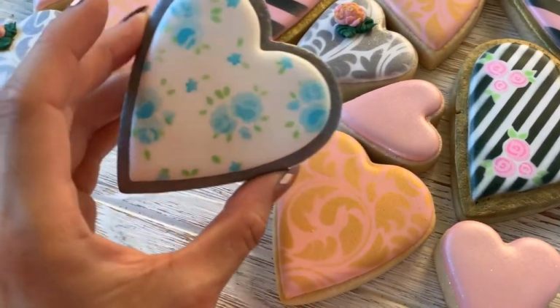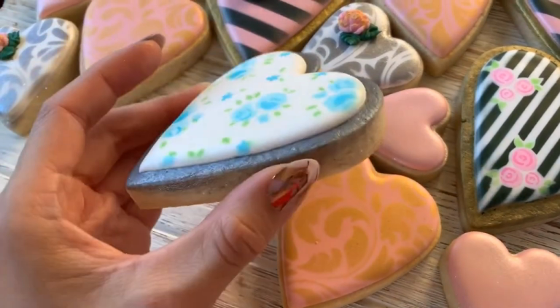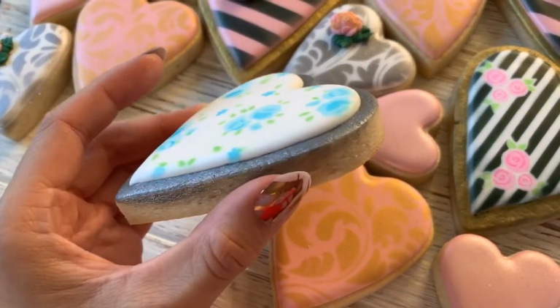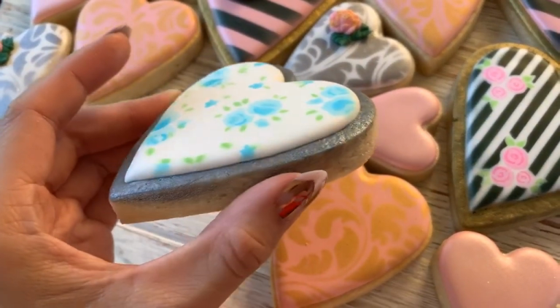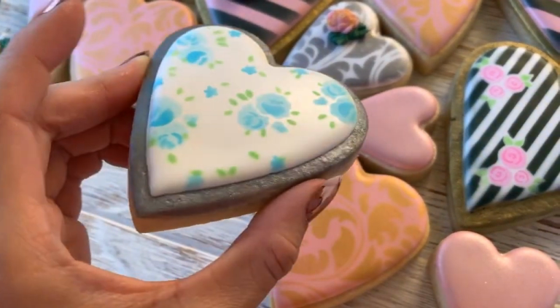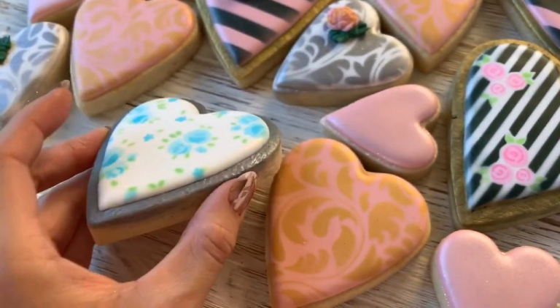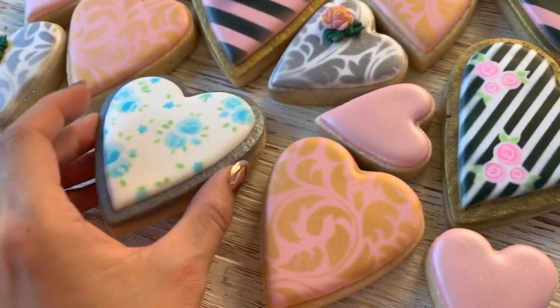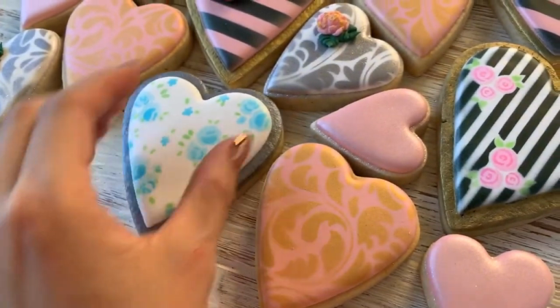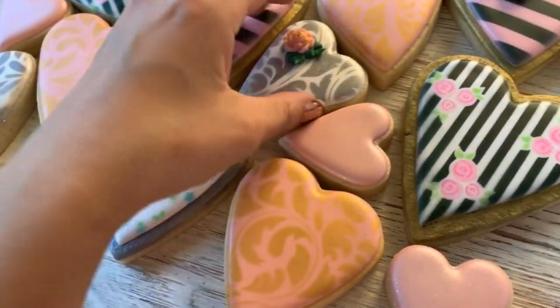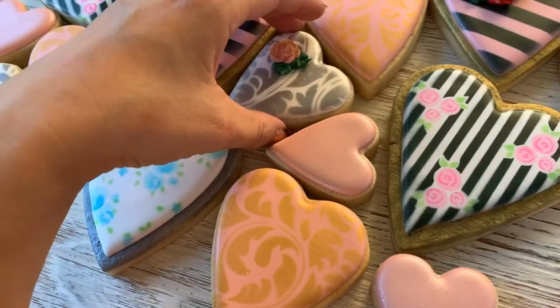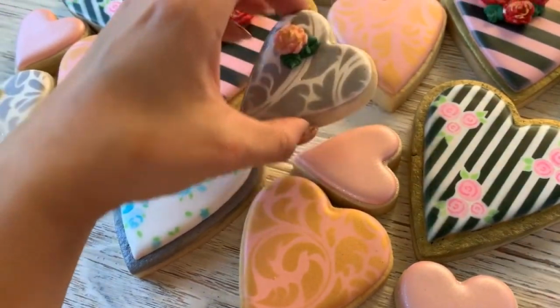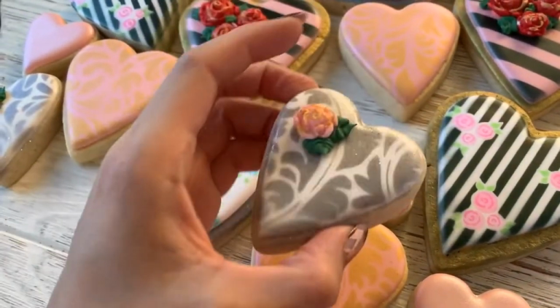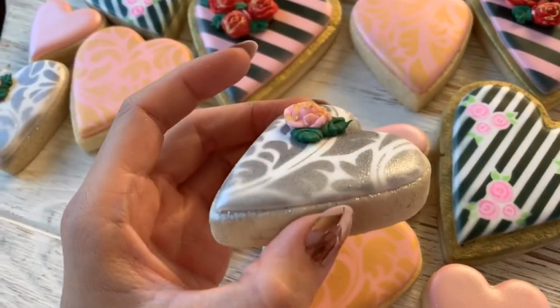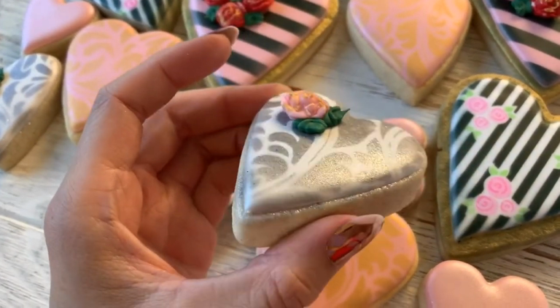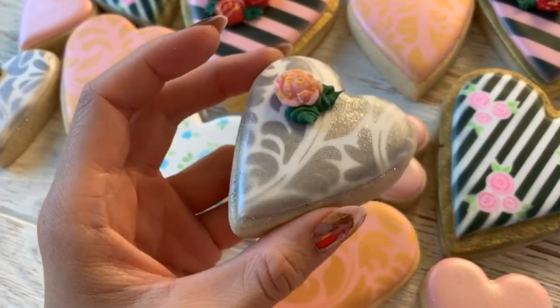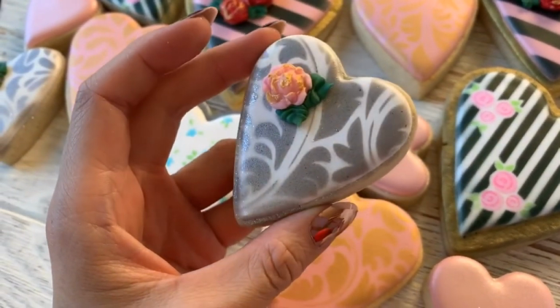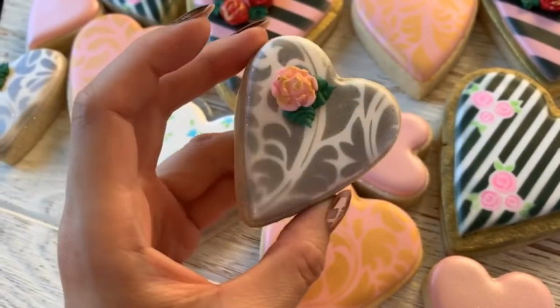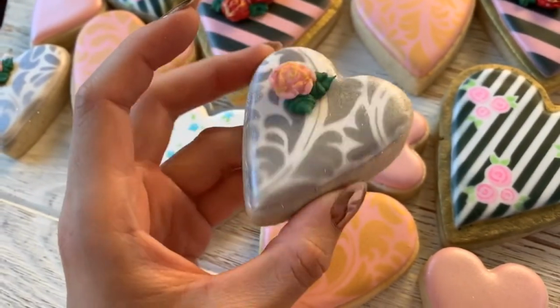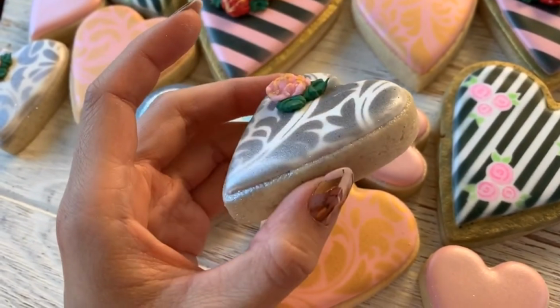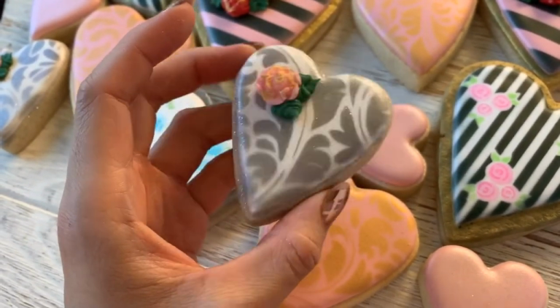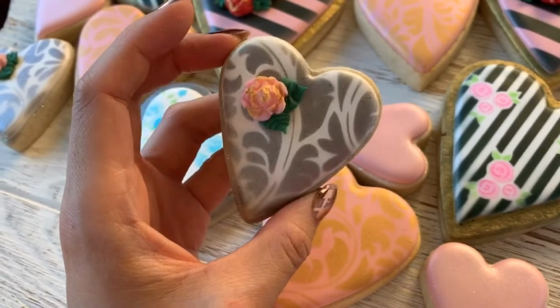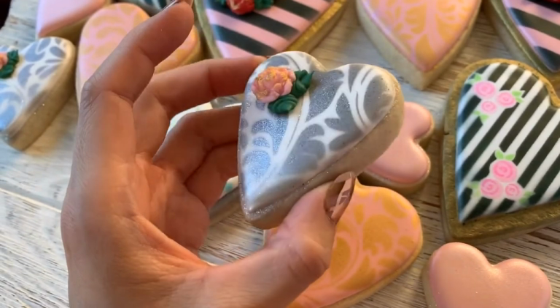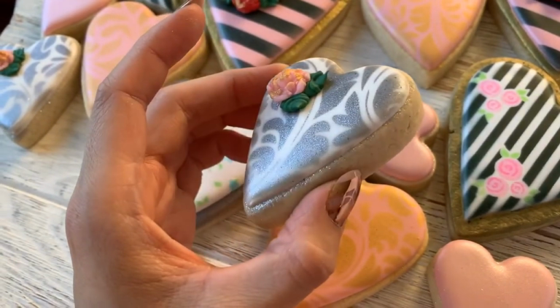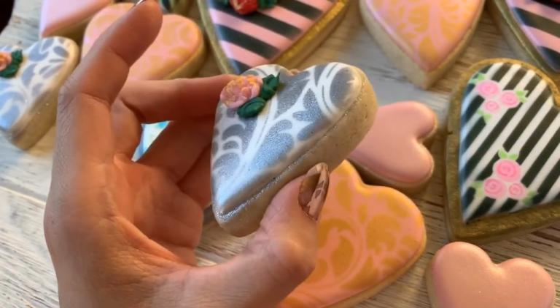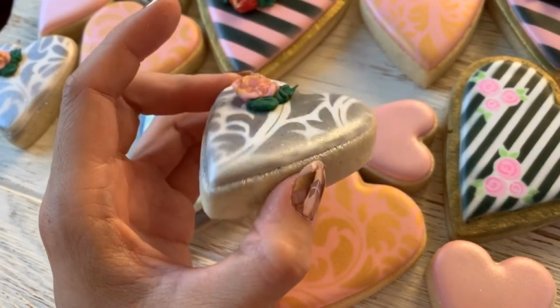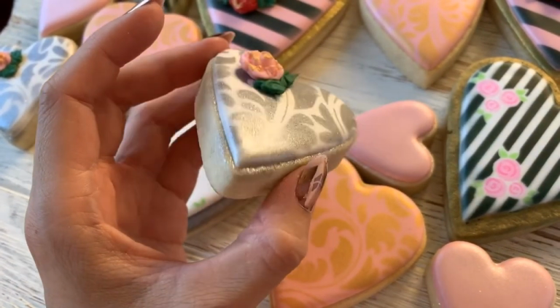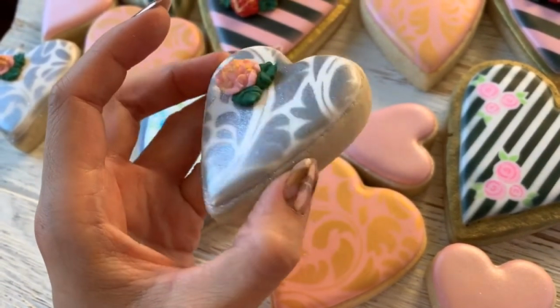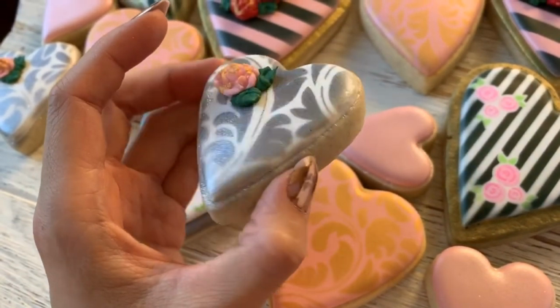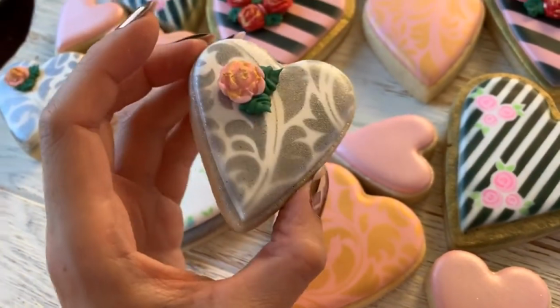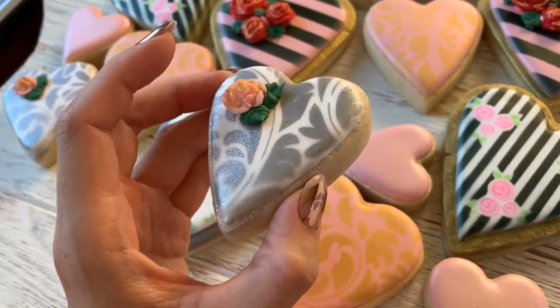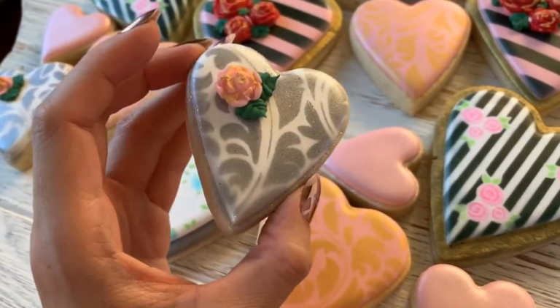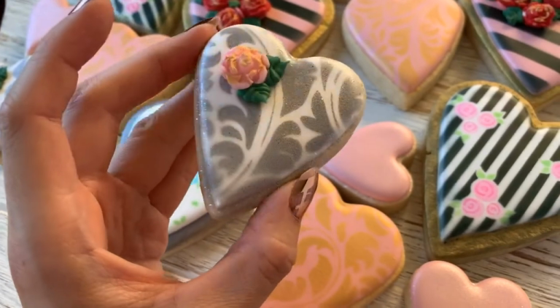This one has New Silver on the edging here, just painted directly on the cookie. And then this one is New Silver mixed with Everclear, put through an airbrush with a stencil, and I put diamond dust on the fresh airbrush.